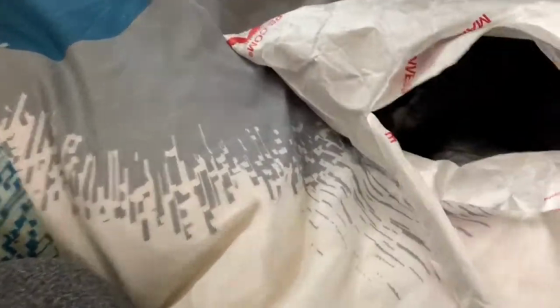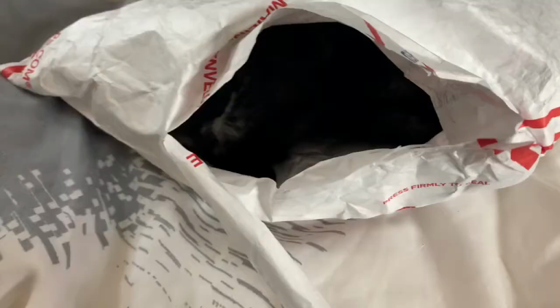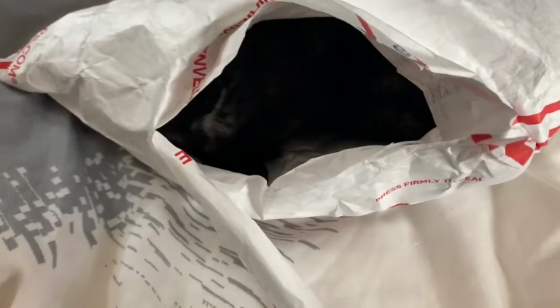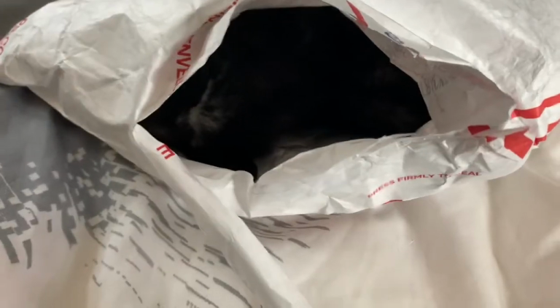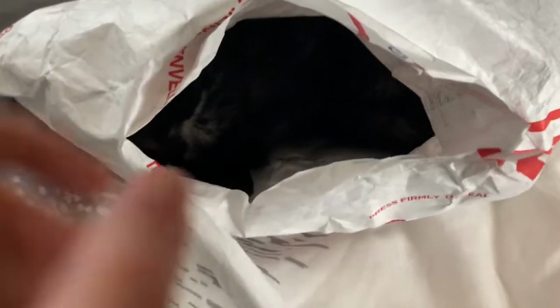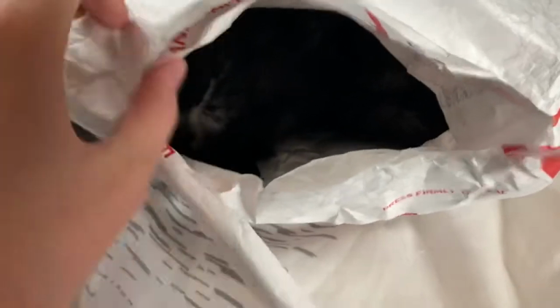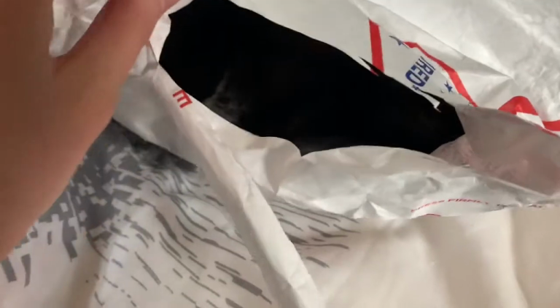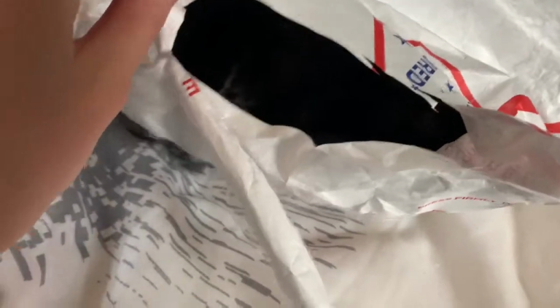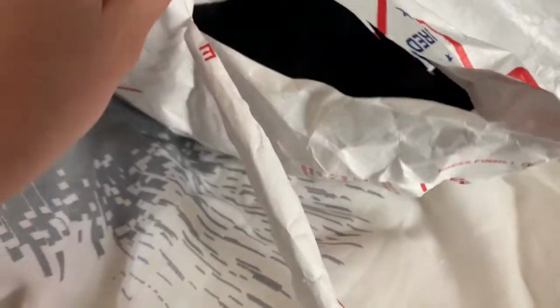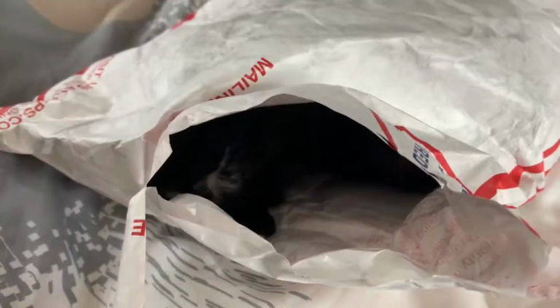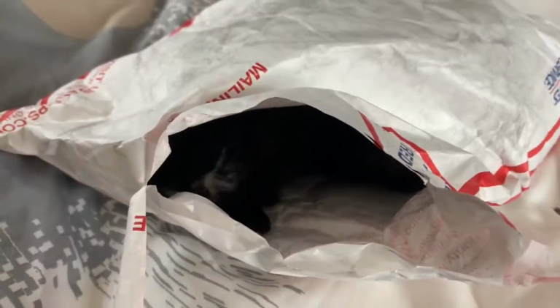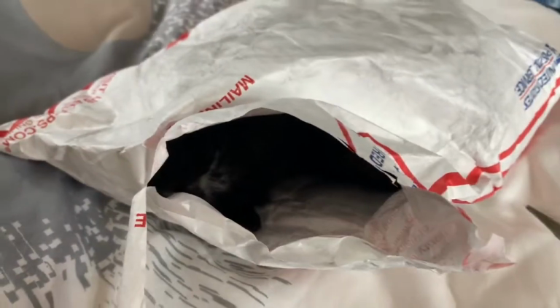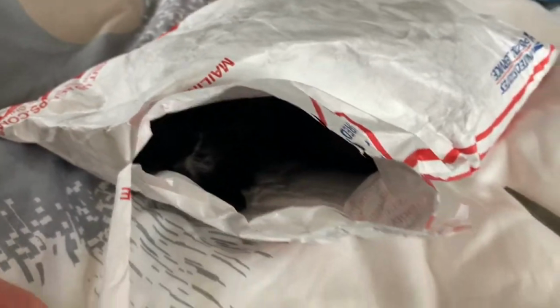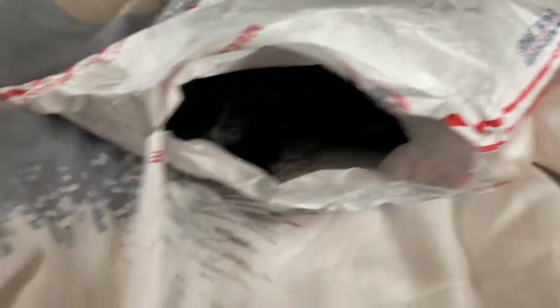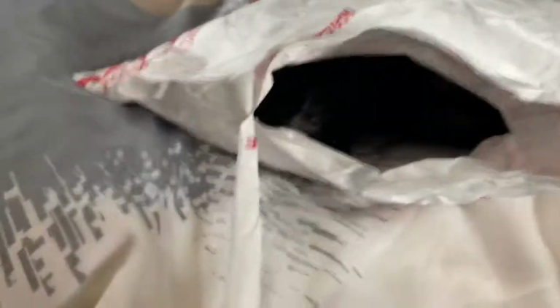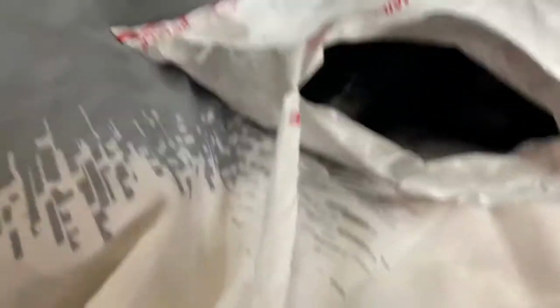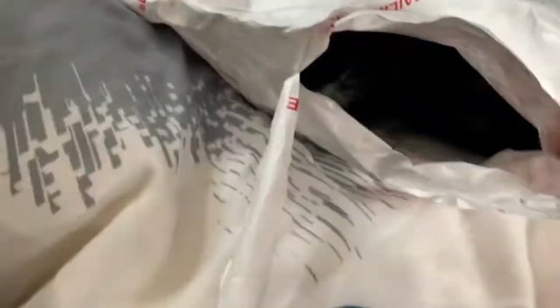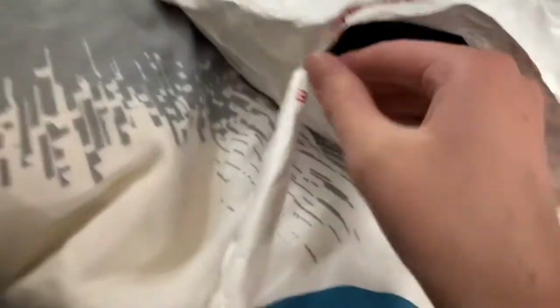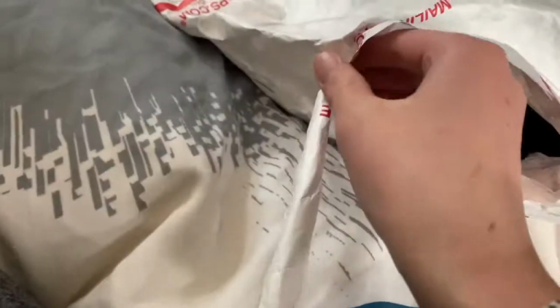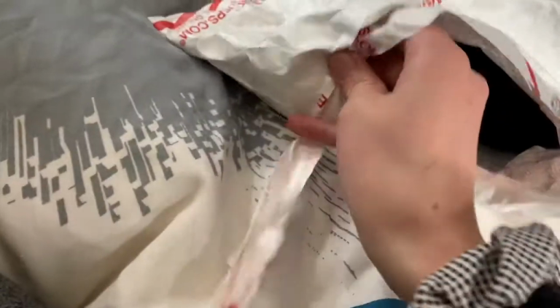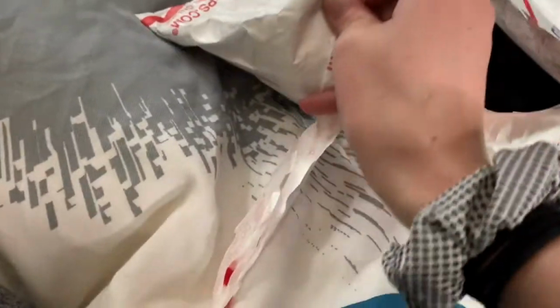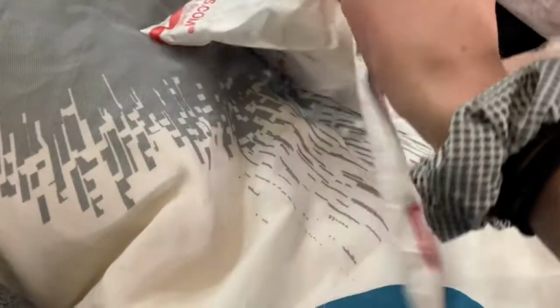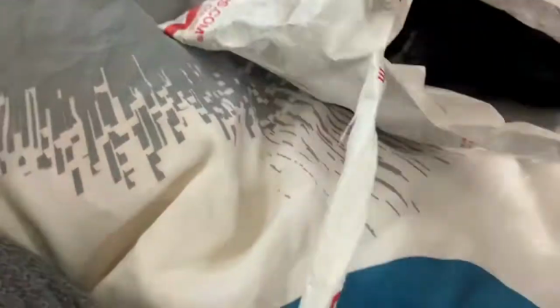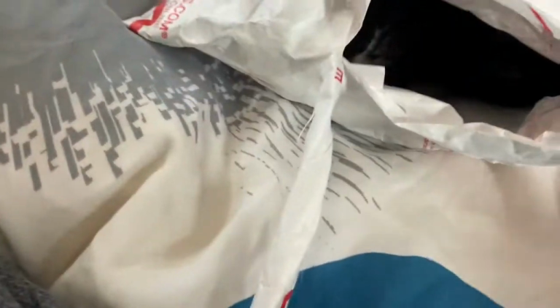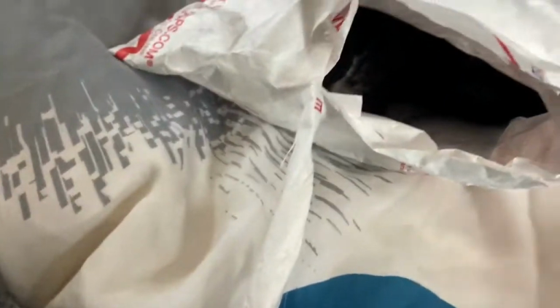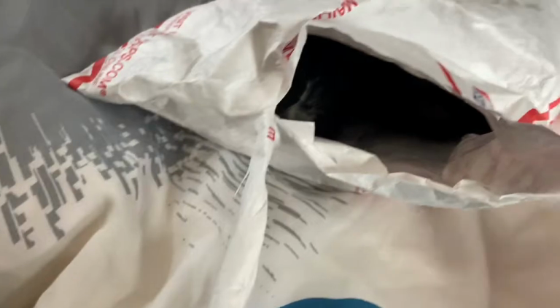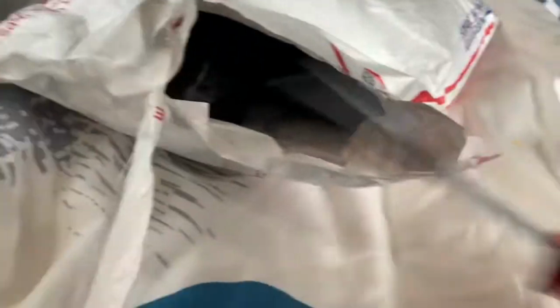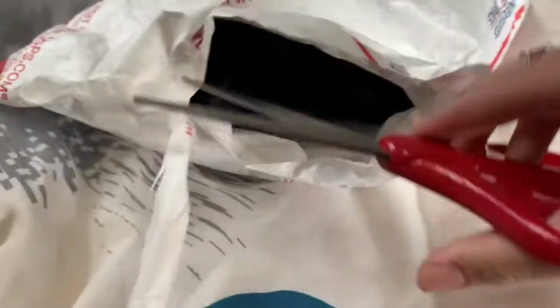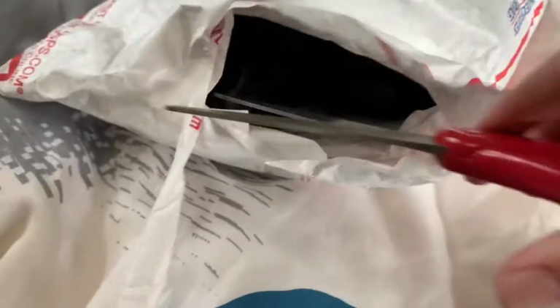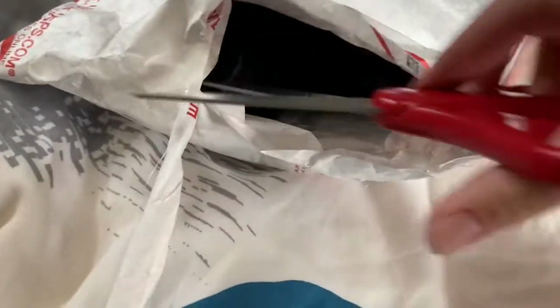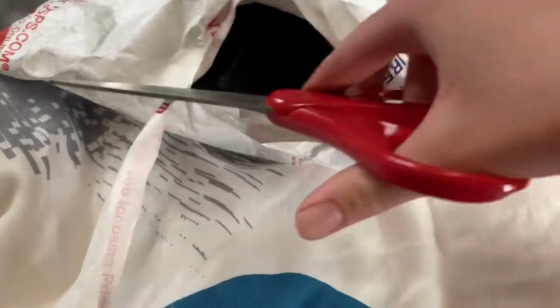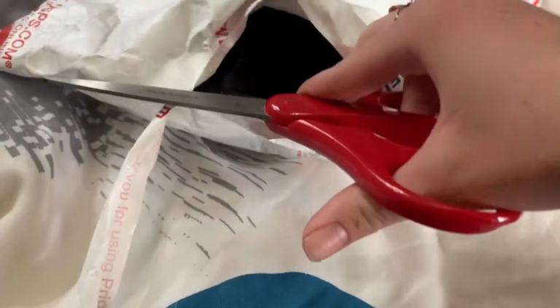Oh my gosh, here's her head! She was super cheap so I'm not expecting her to be in great condition, but we're just gonna go ahead and see what she looks like.